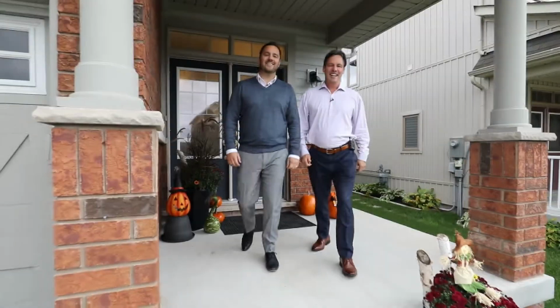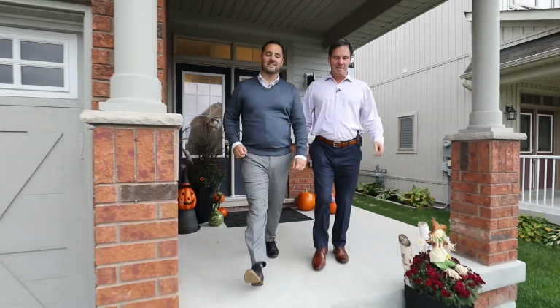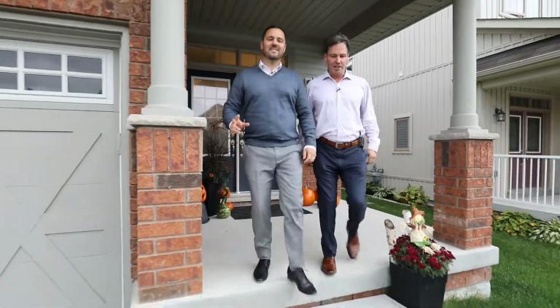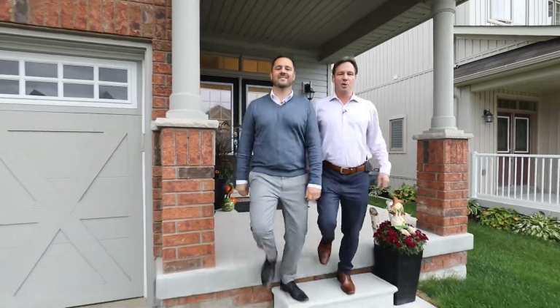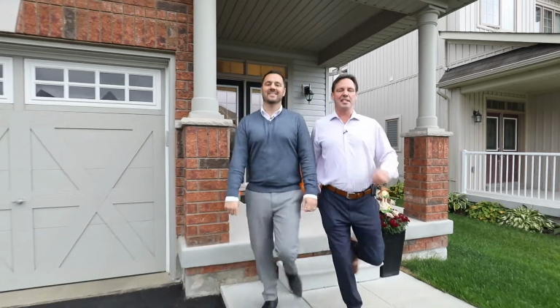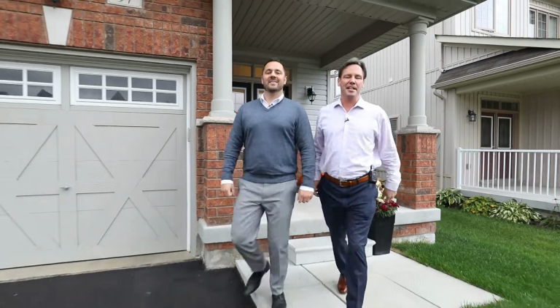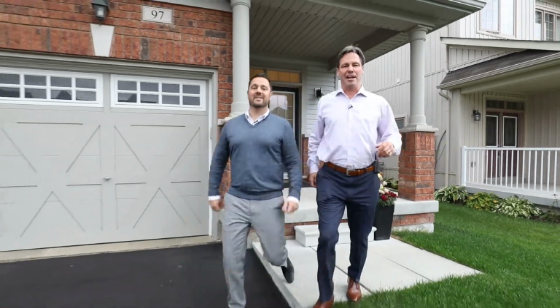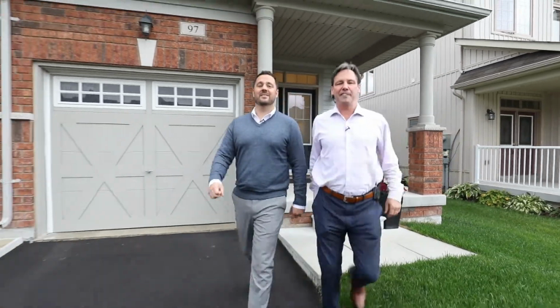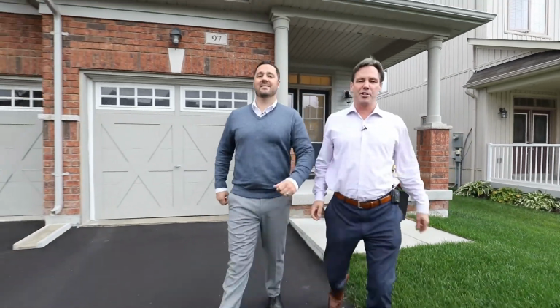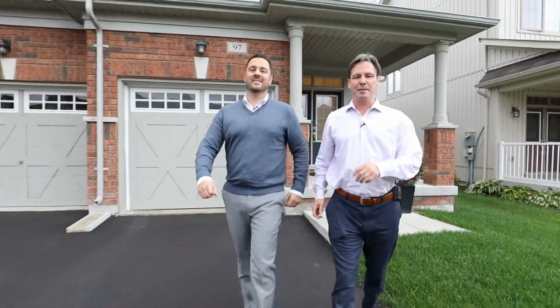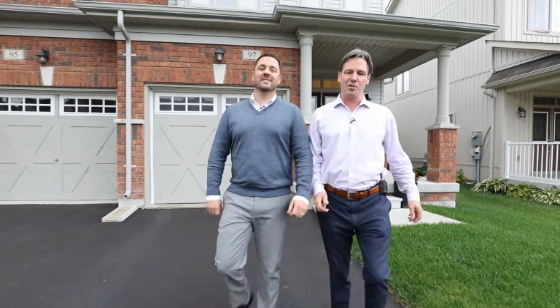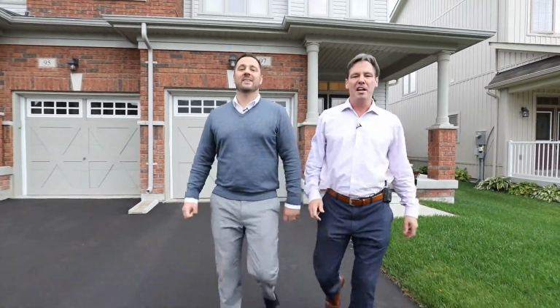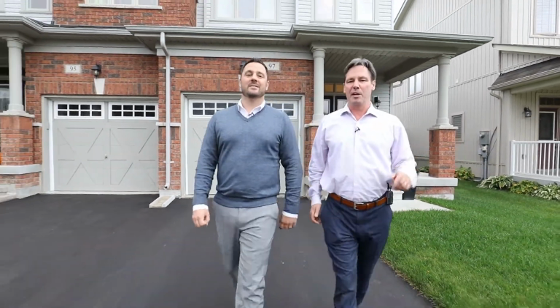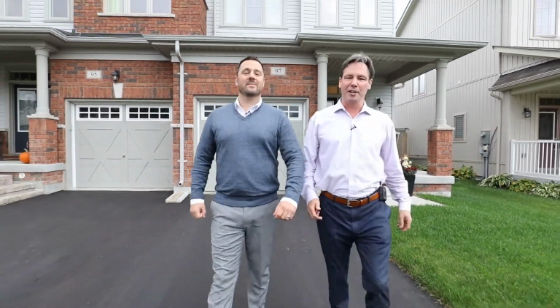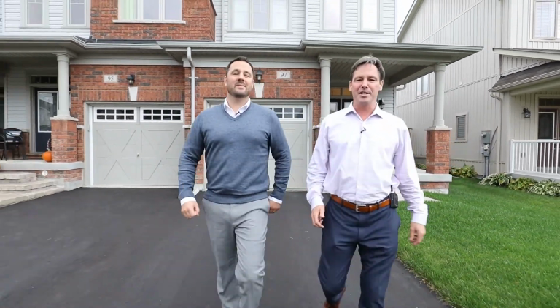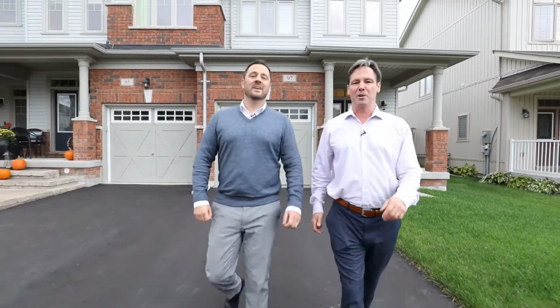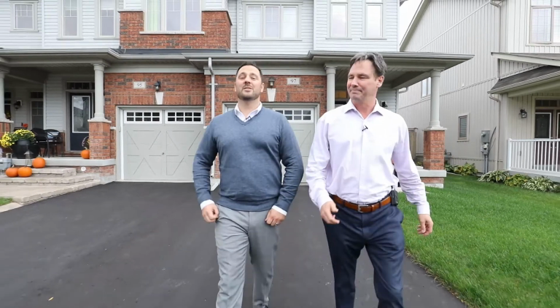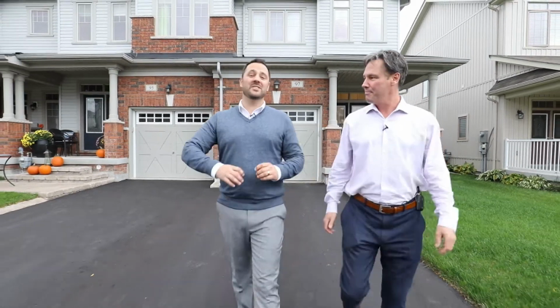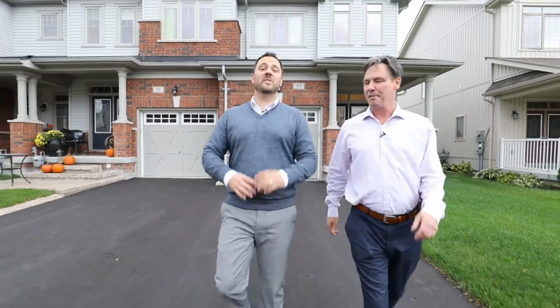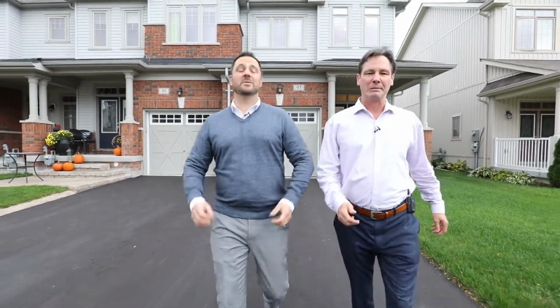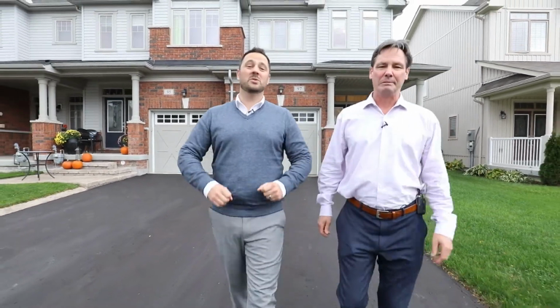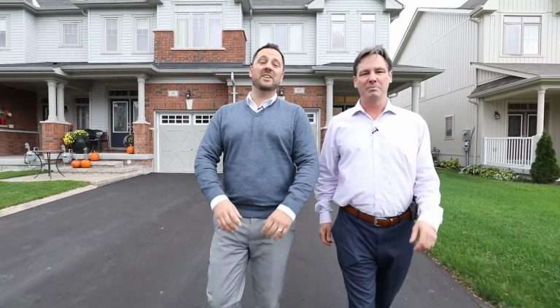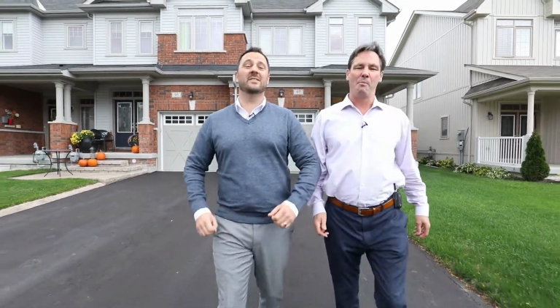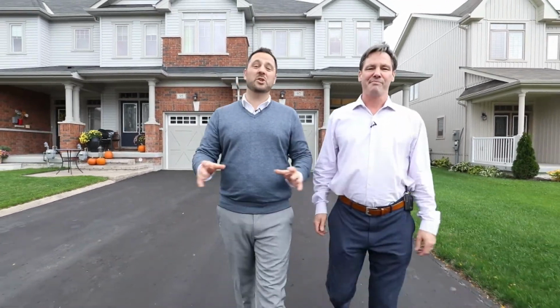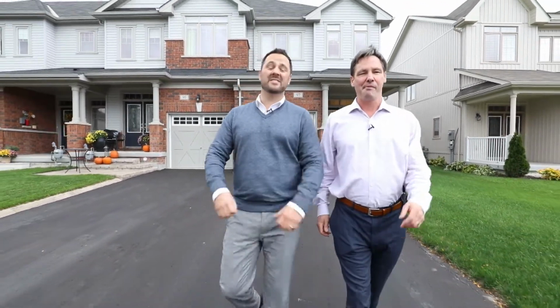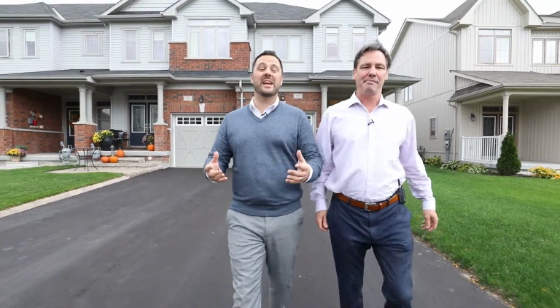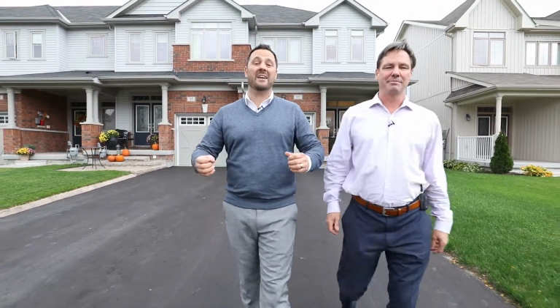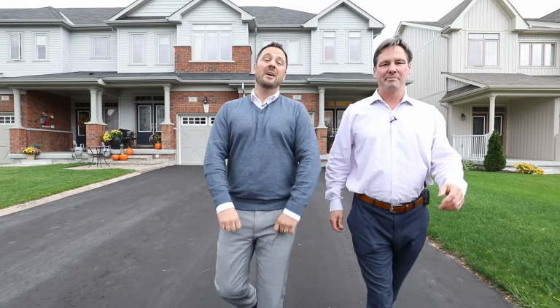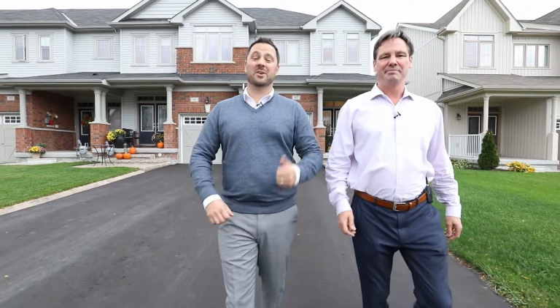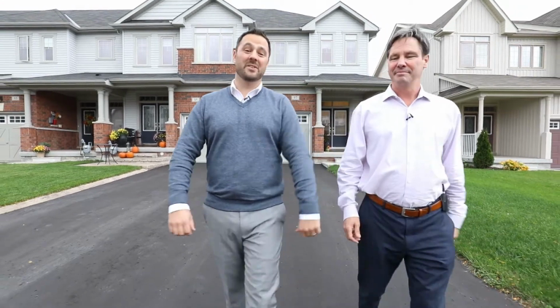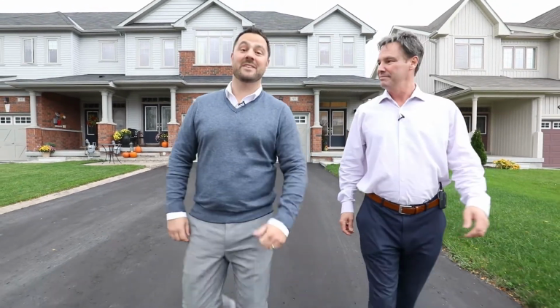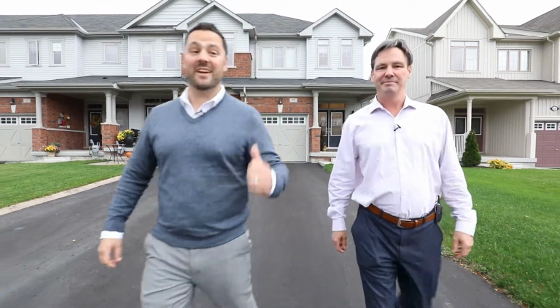Hey everyone, it's Steve and Scott with the Knowles Woolsey team here. Today we're at 97 Piercy Crescent in Barry's North End. We've got a beautiful end unit townhome. Guys, the location of this home is phenomenal. Schools, recreation centers, all your shopping — it's literally at your back door. Plus the curb appeal in this home is amazing. Check it out.